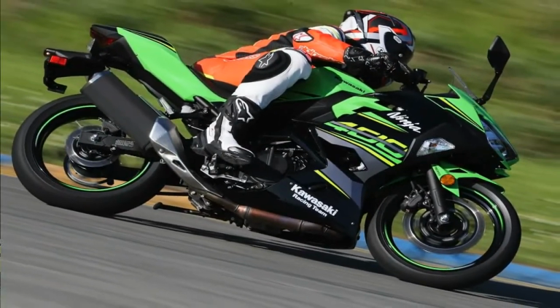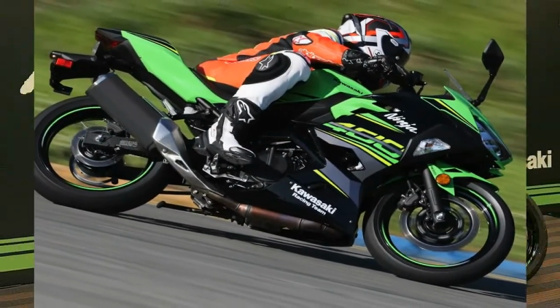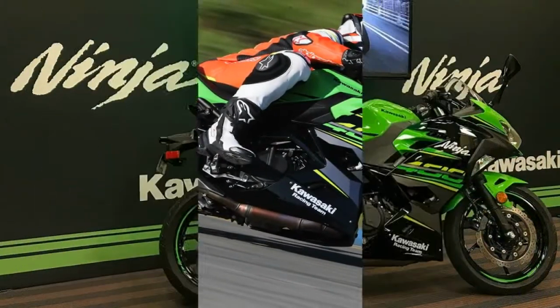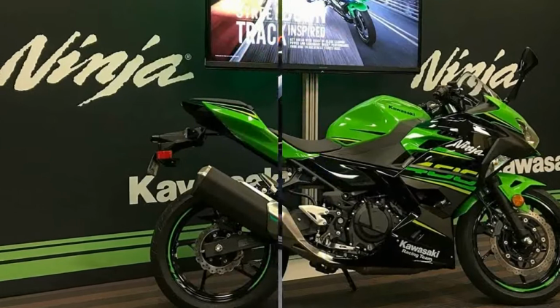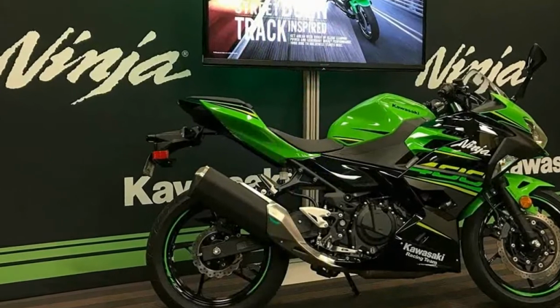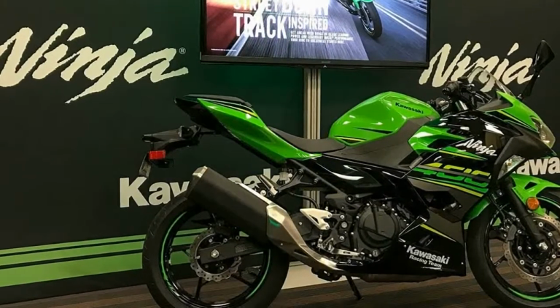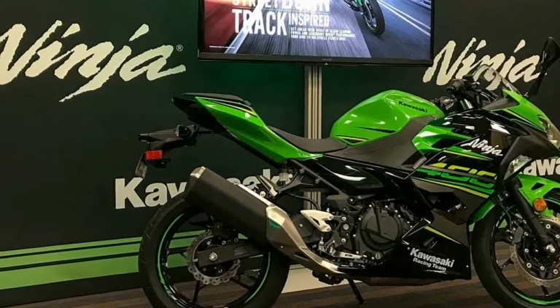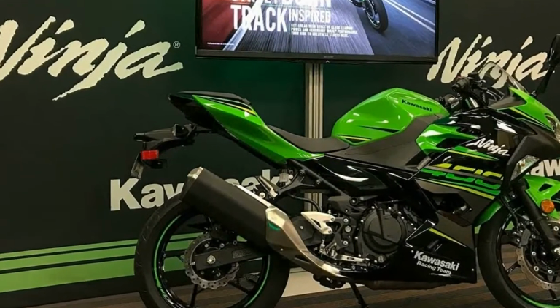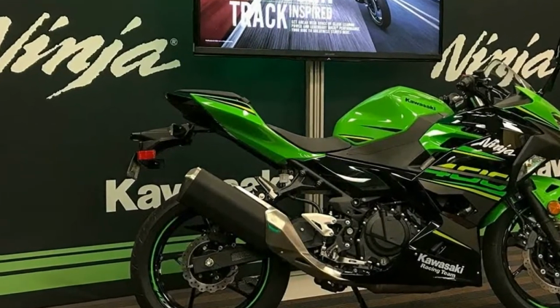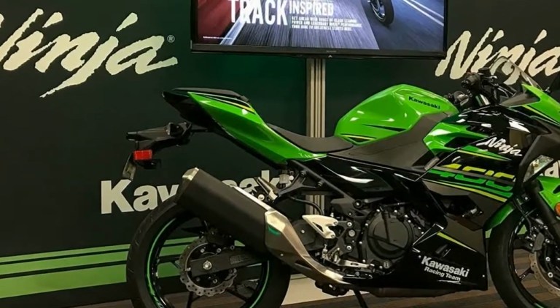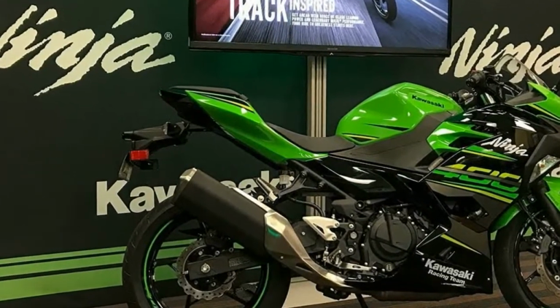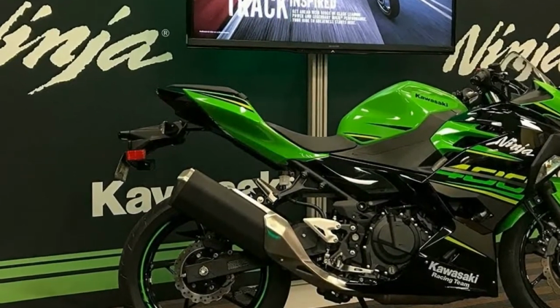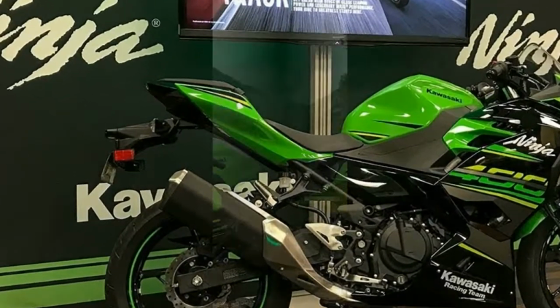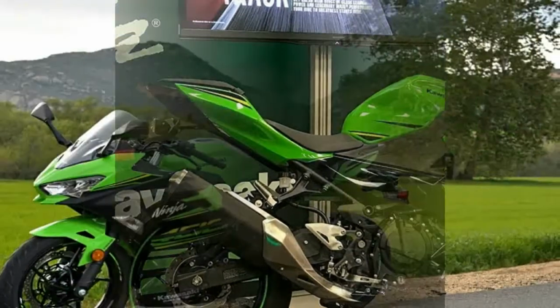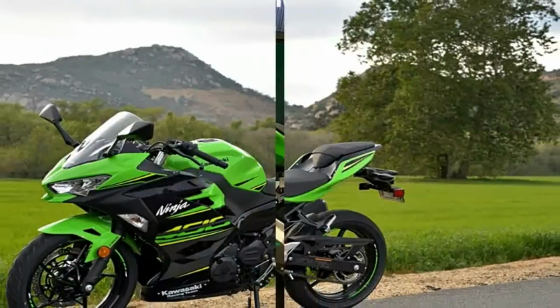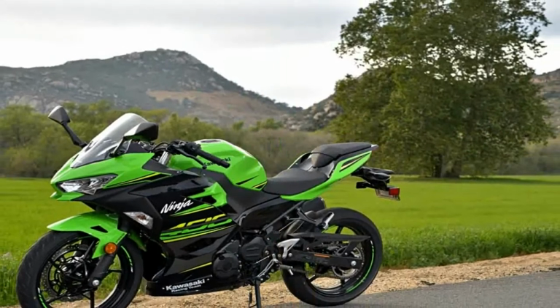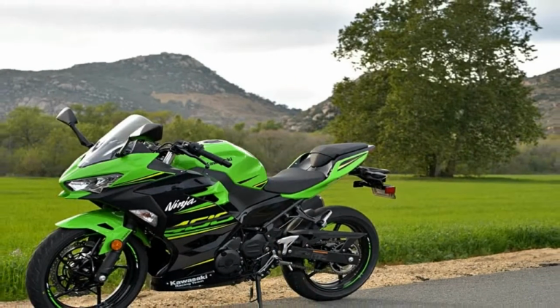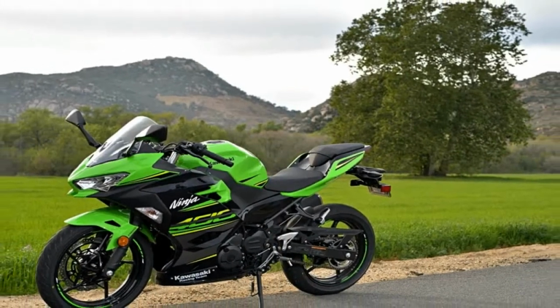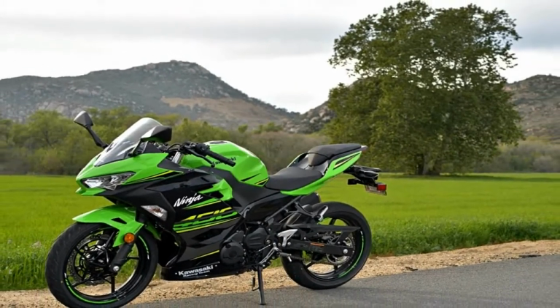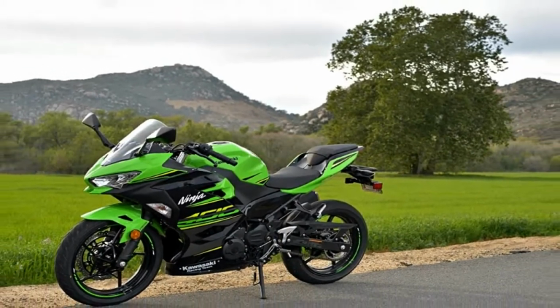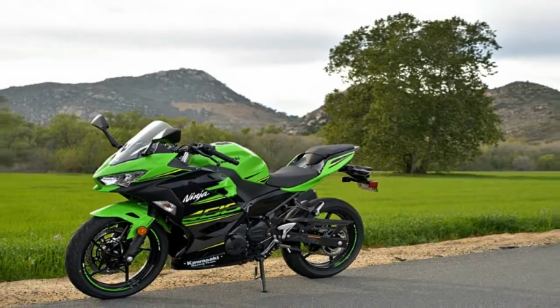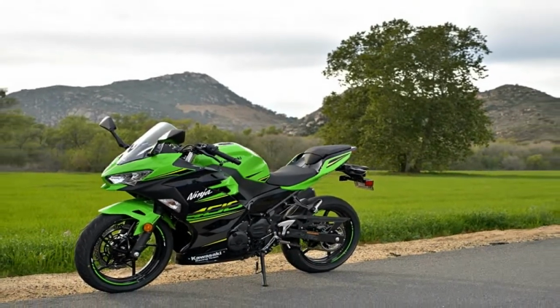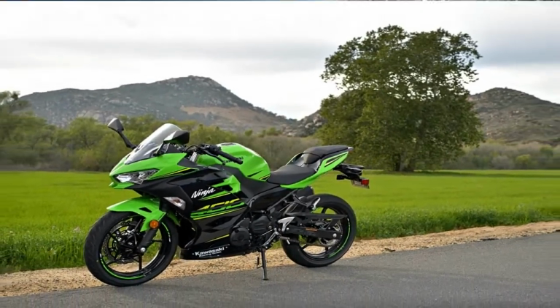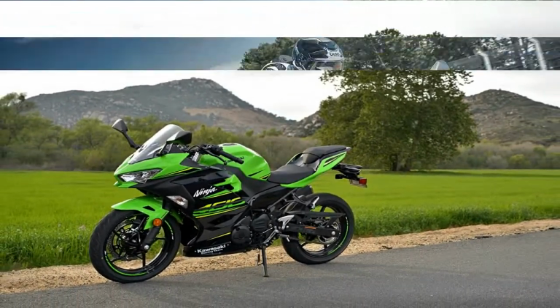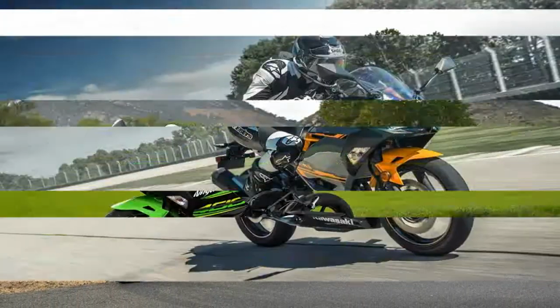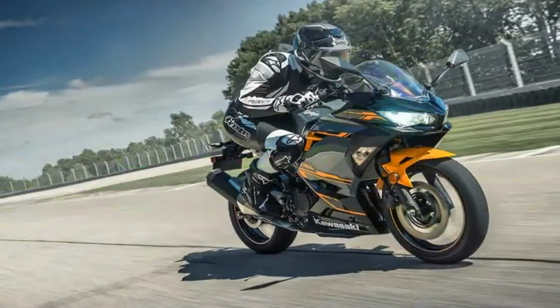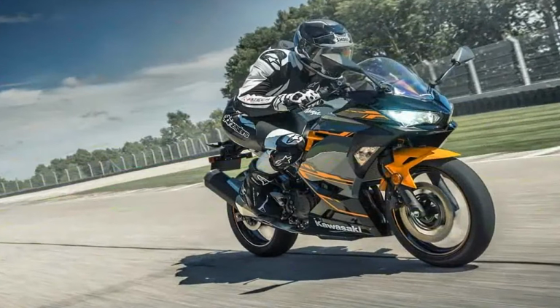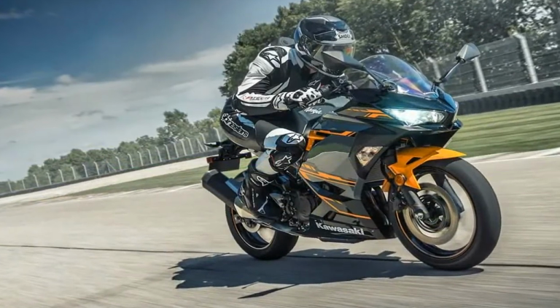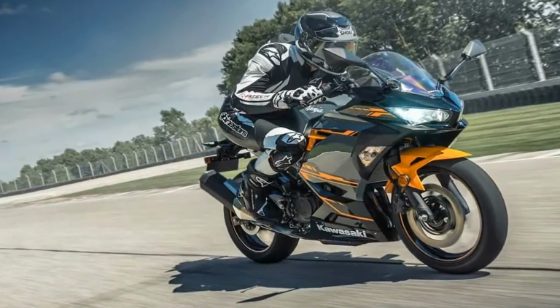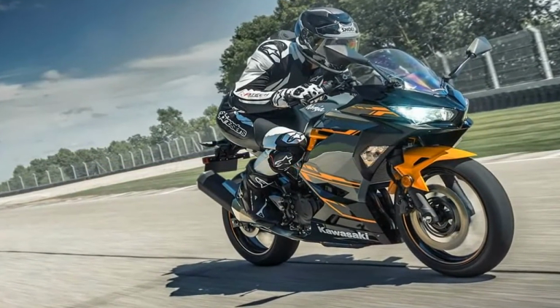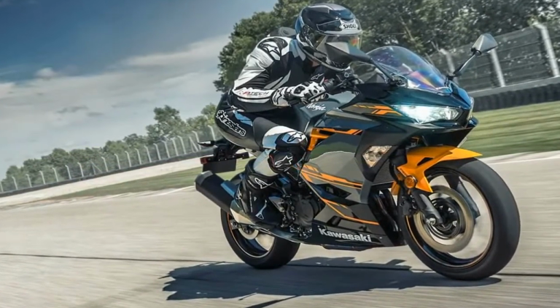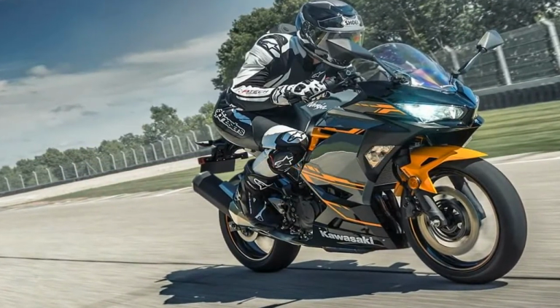Staggered intake funnels smooth out torque generation, with a larger airbox that helps increase volumetric efficiency, and oval-shaped 32mm throttle bodies to manage the fuel delivery.